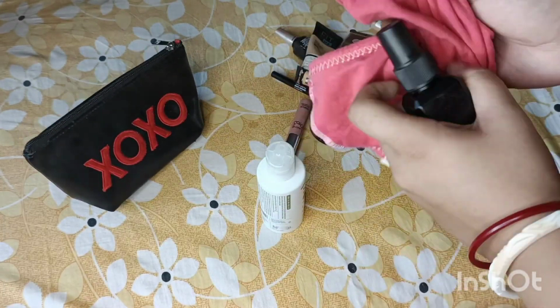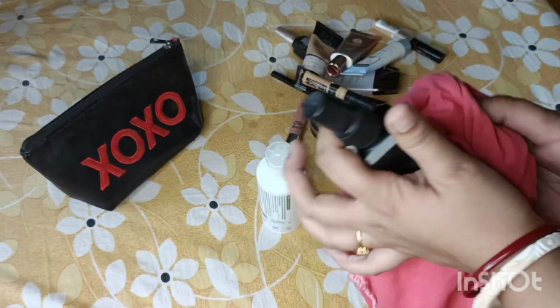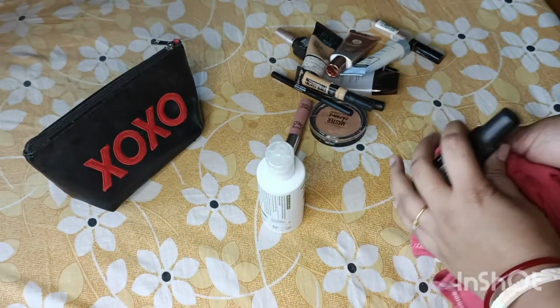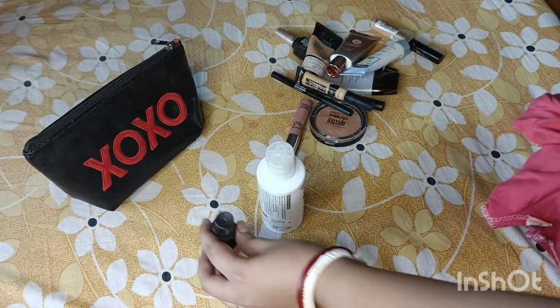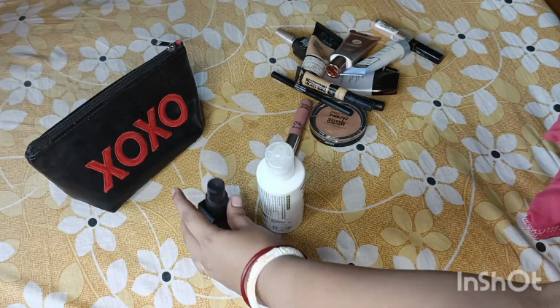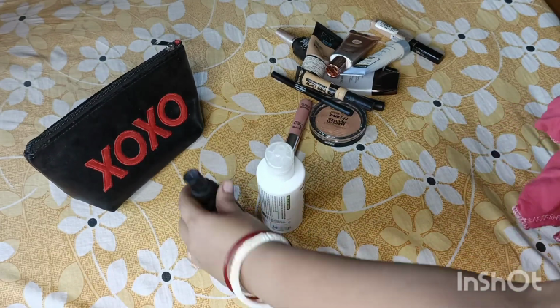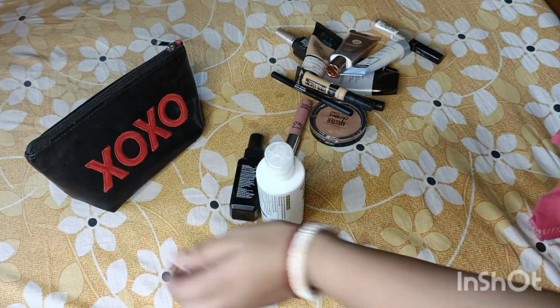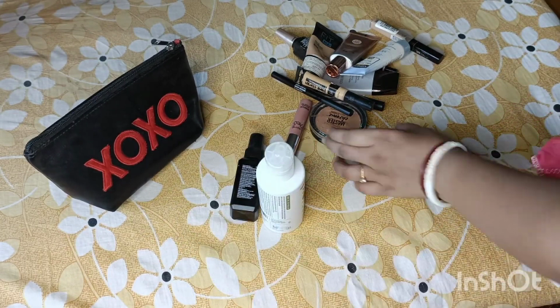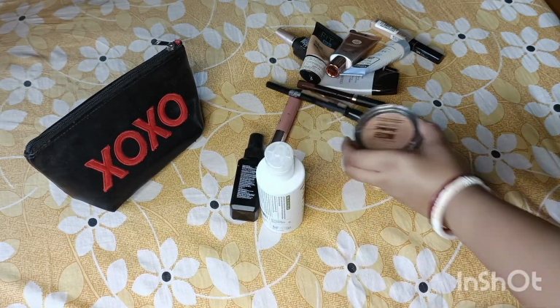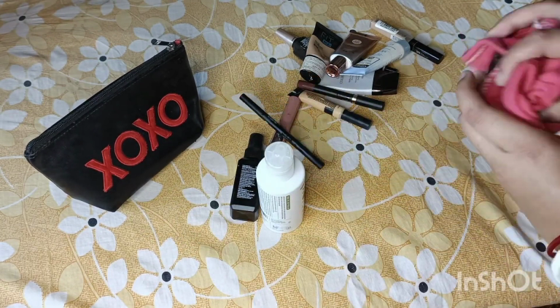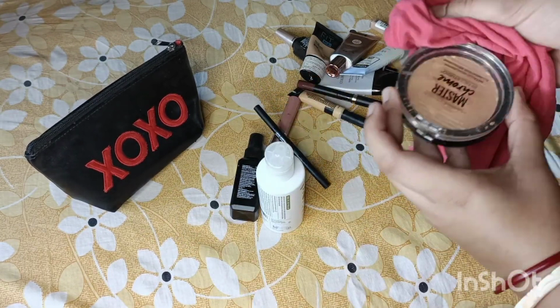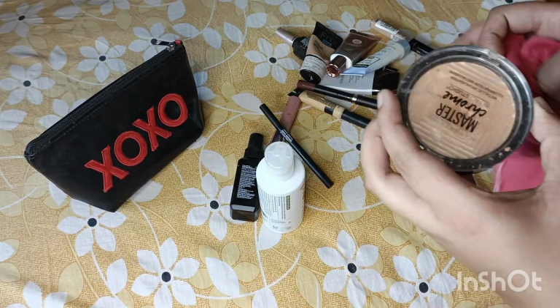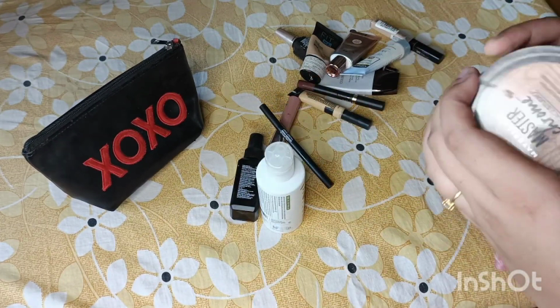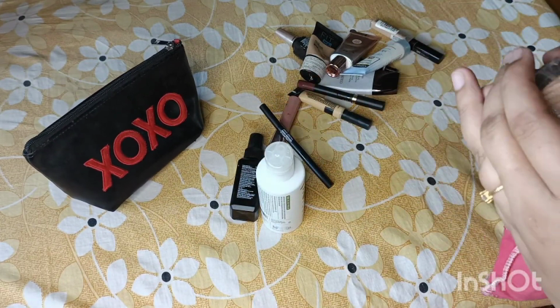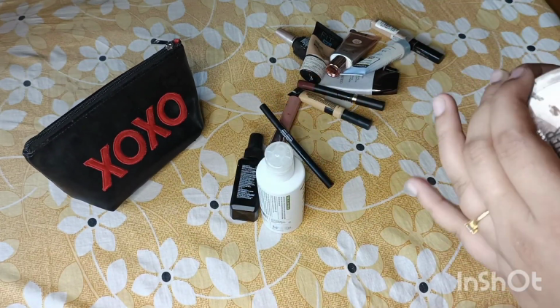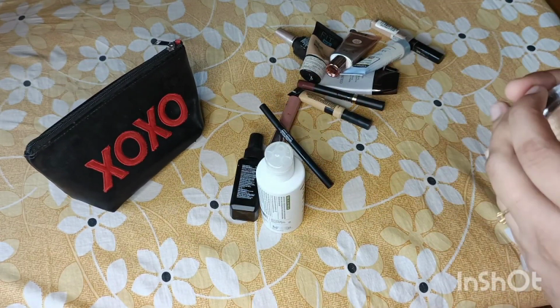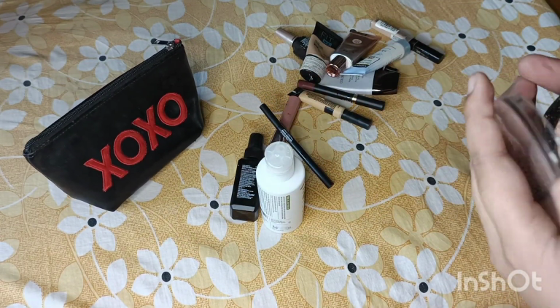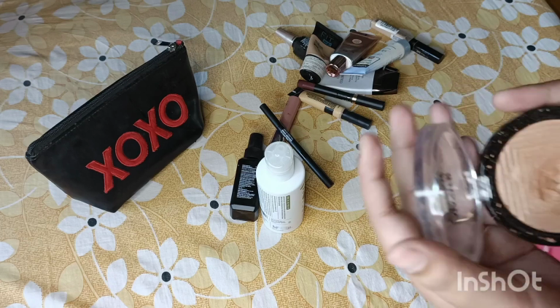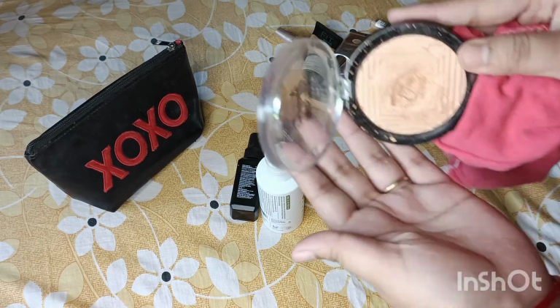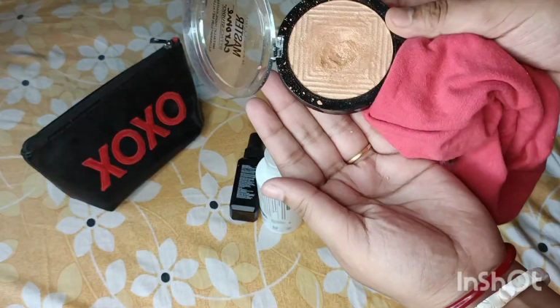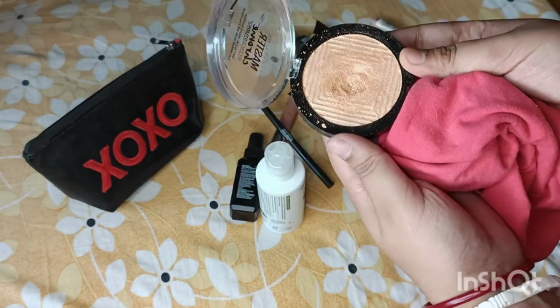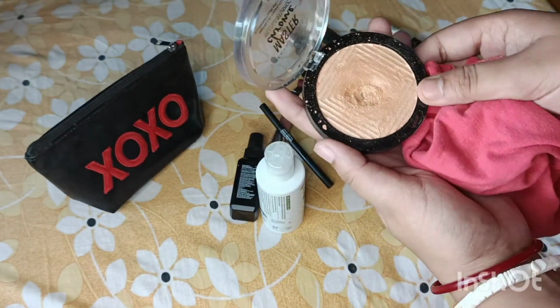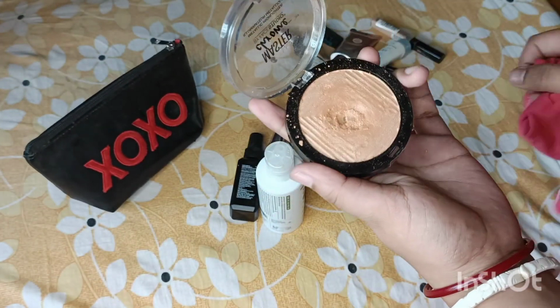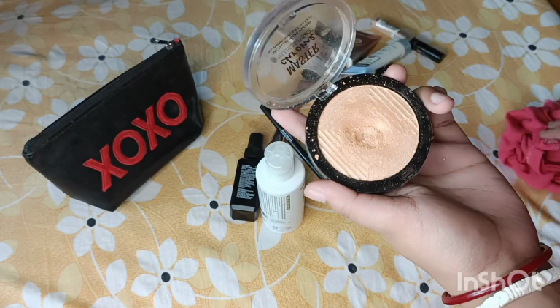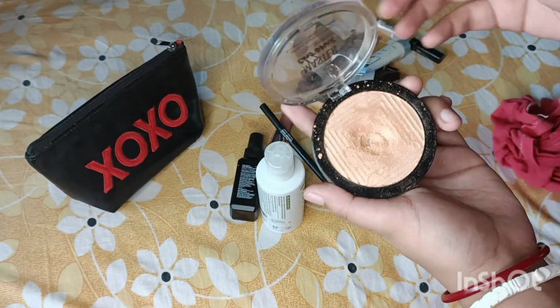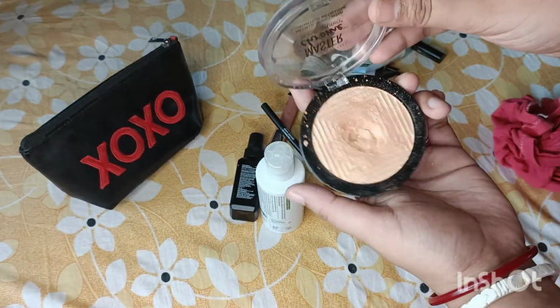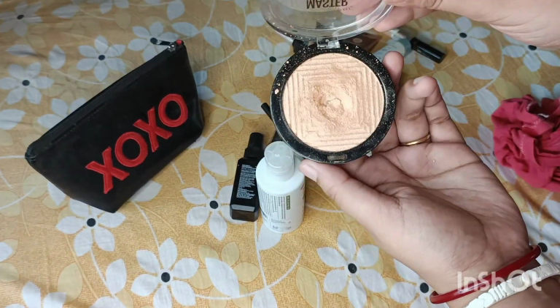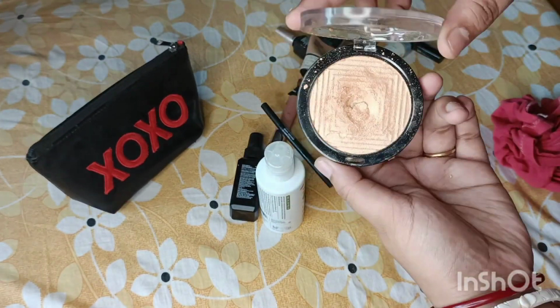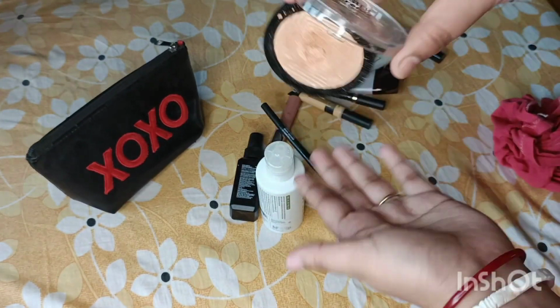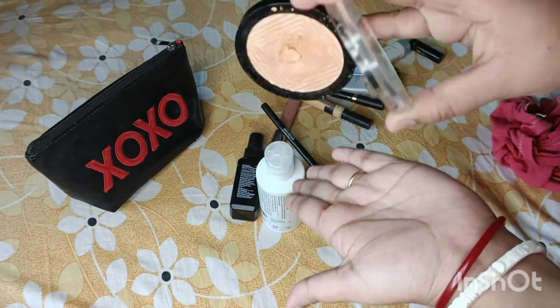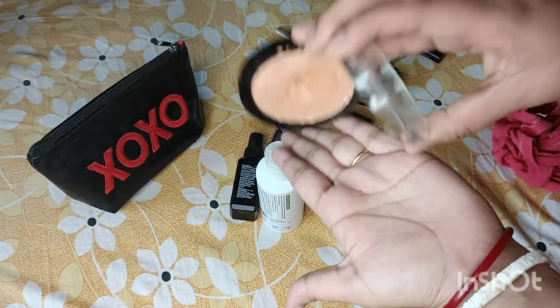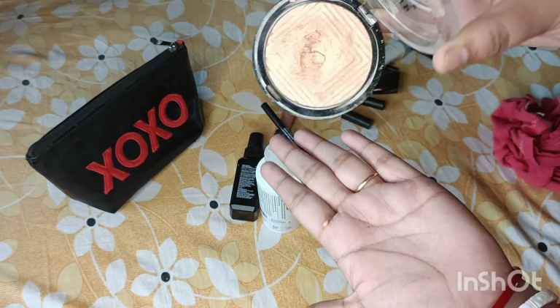I'll take a look back and get to this makeup thing. After making this extra point, I'll be able to remove all the makeup from me. Maybe I'll look at the highlight mark of my favourite highlight.